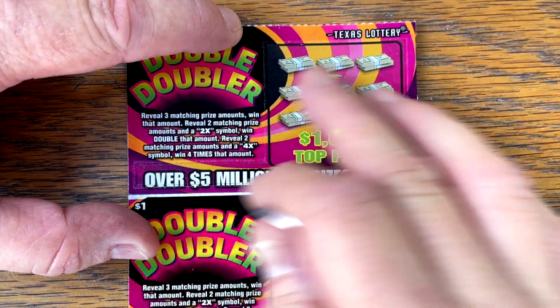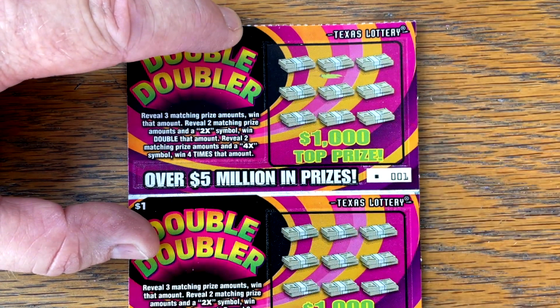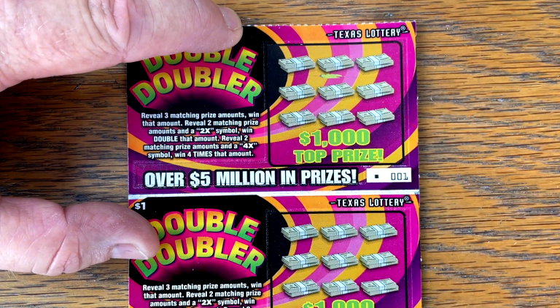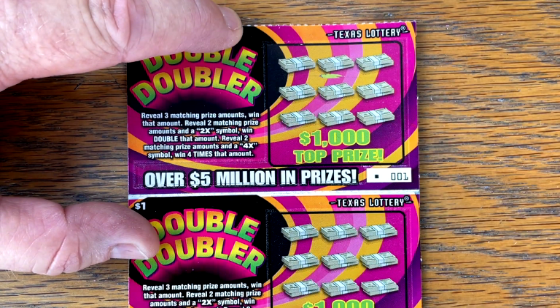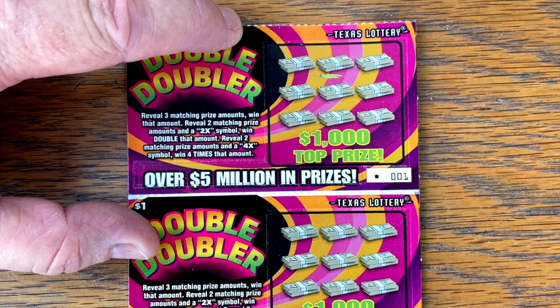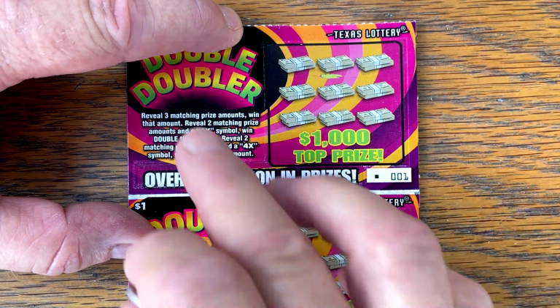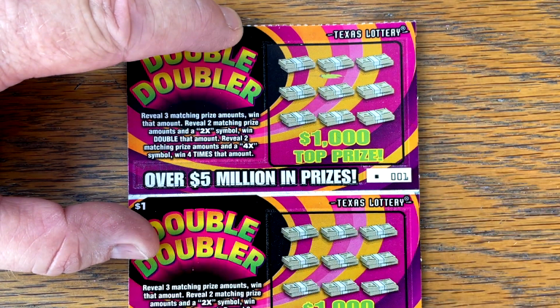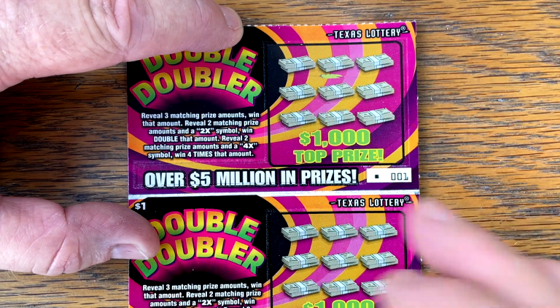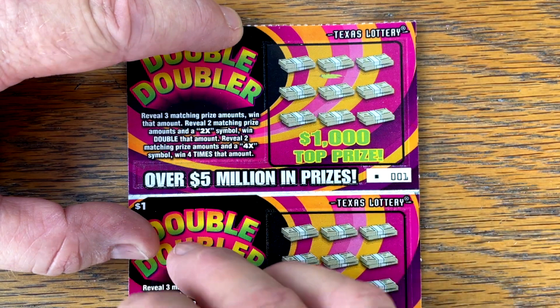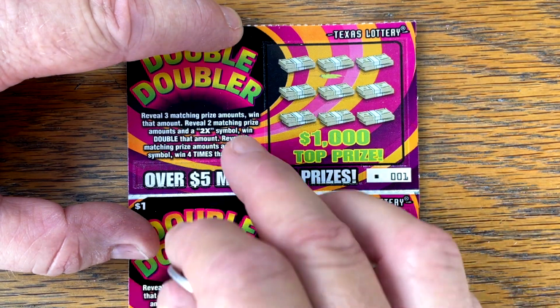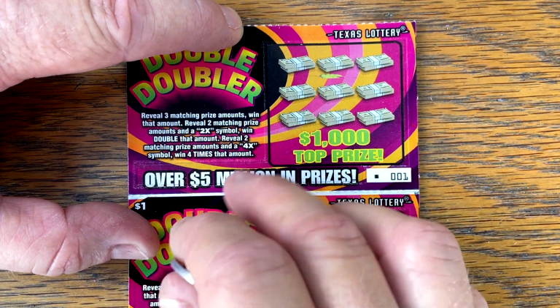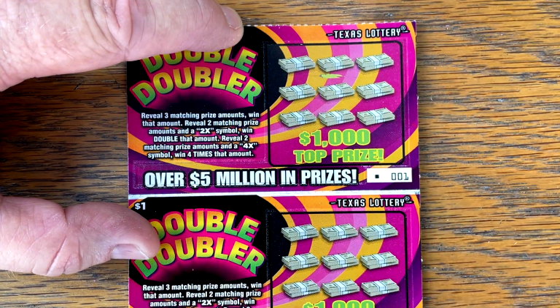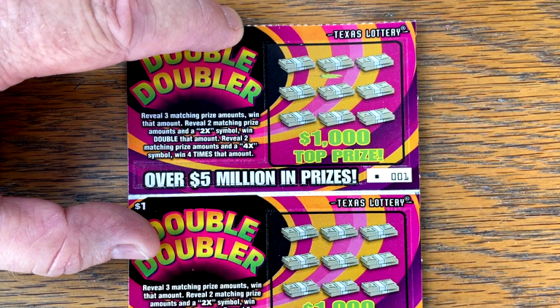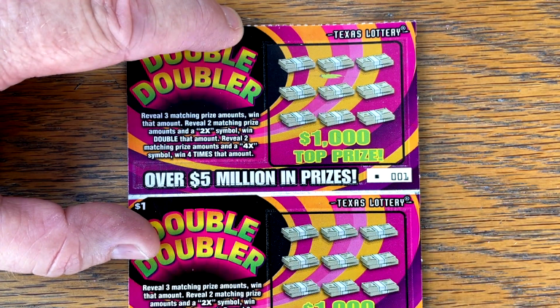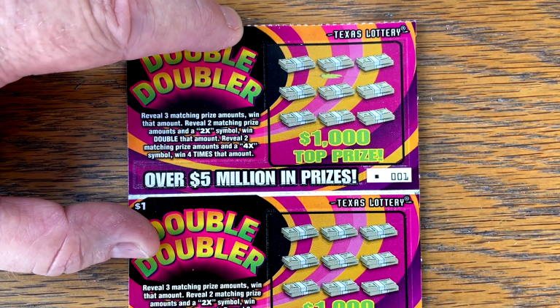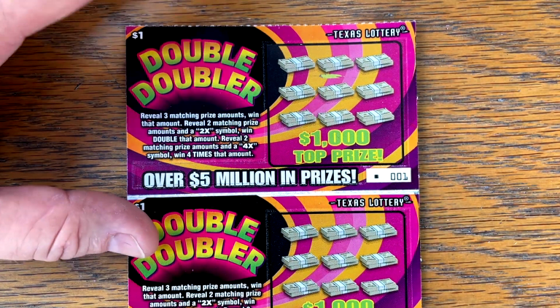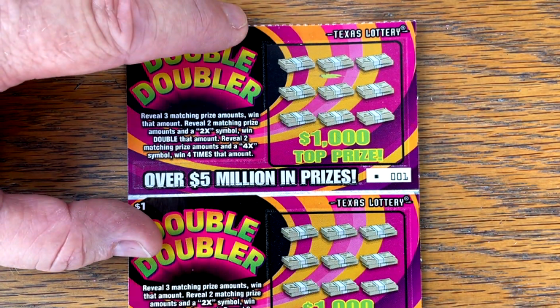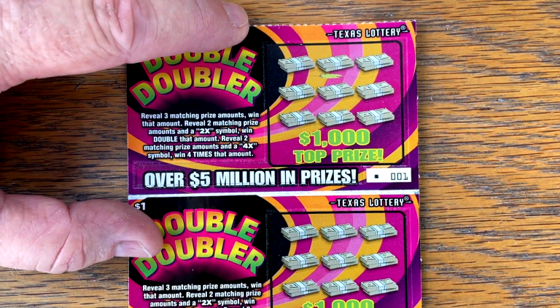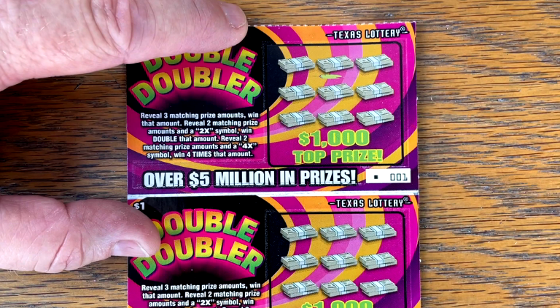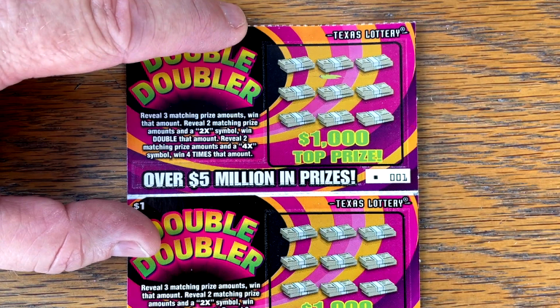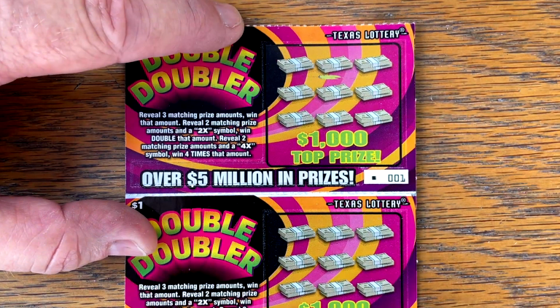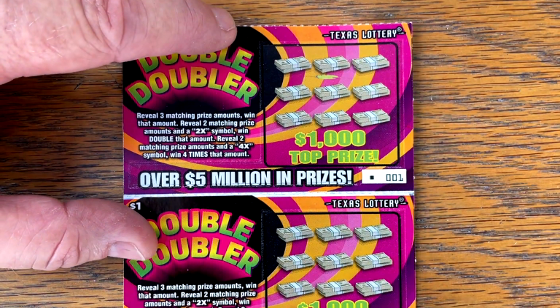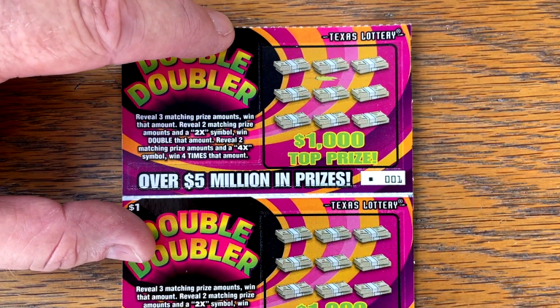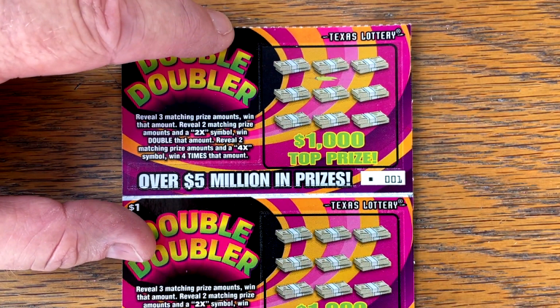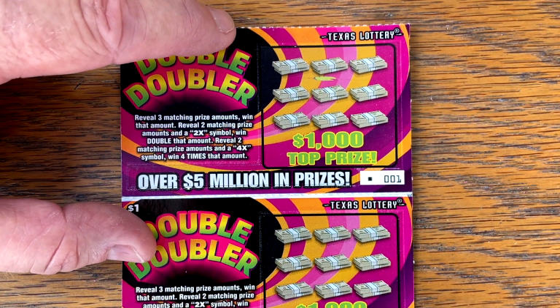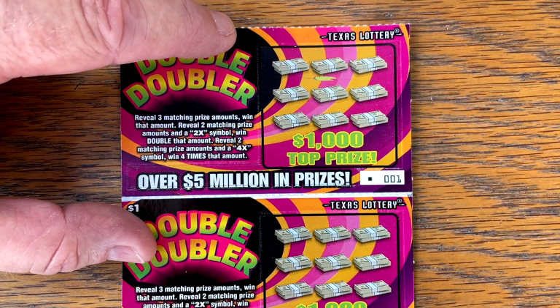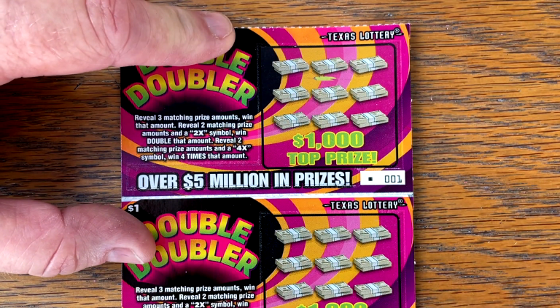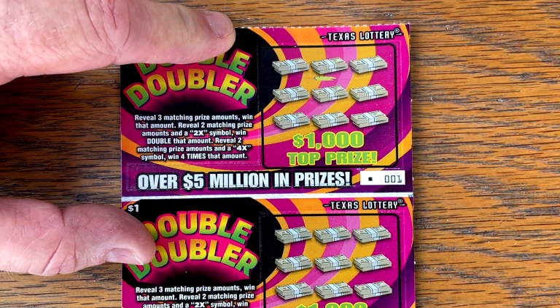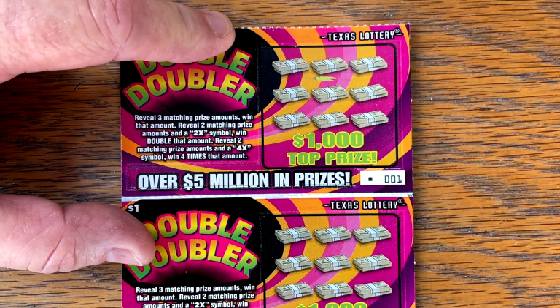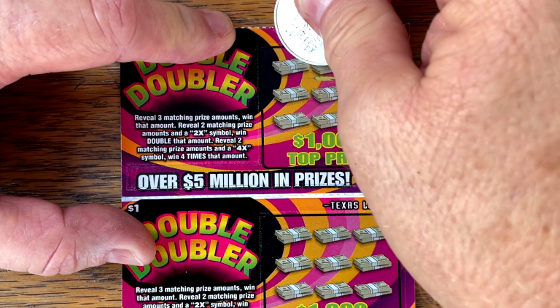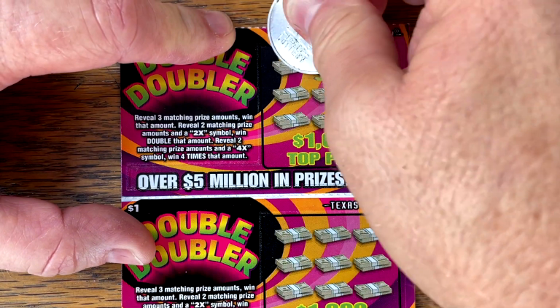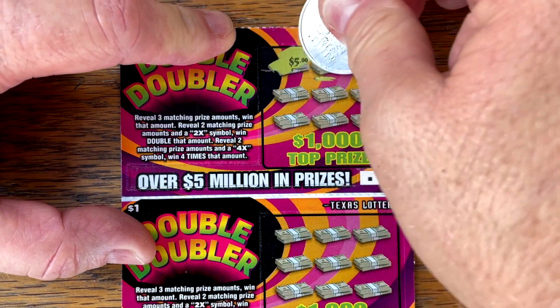Just looking for three matching prize amounts to win. Two with a two times is double, and then two matching with four times is four times the amount — so Double Doubler. Marmee's excited. Let's see if we can get some of that new ticket luck and find a nice big win. All right, let's do it.